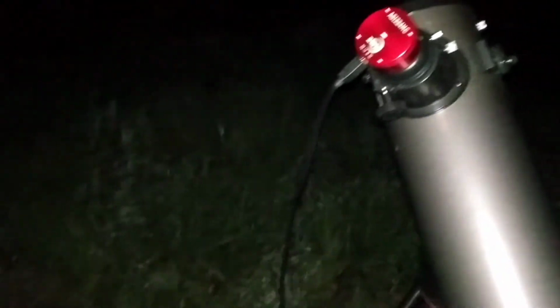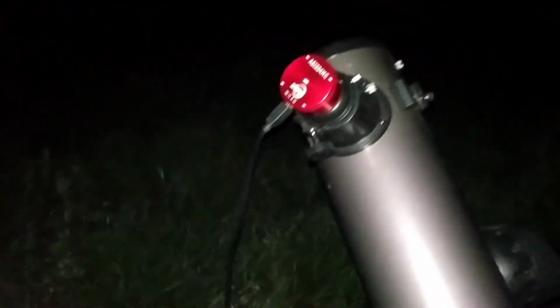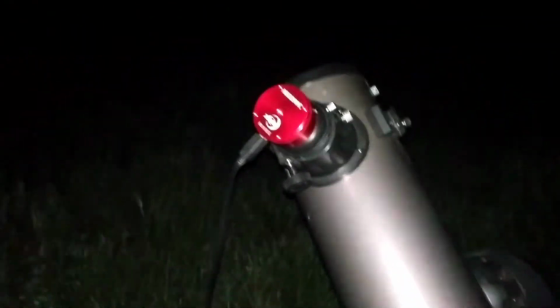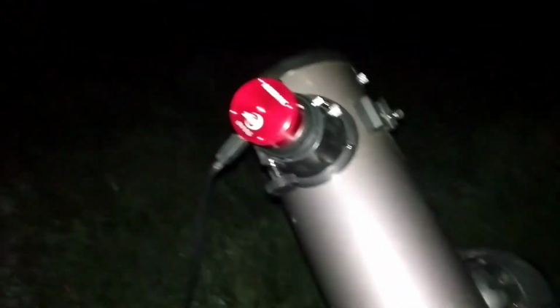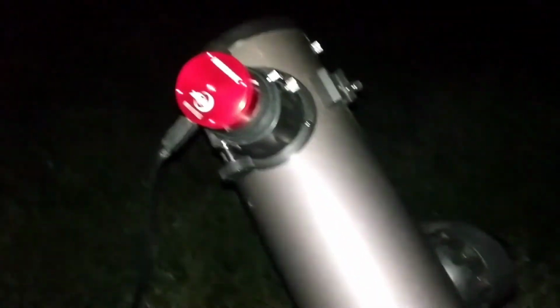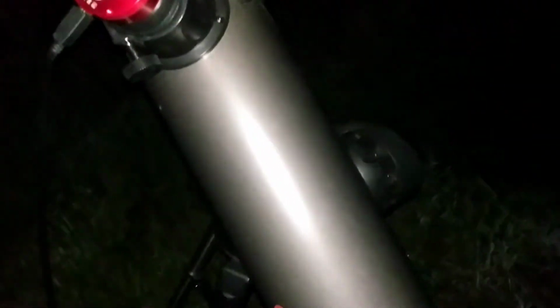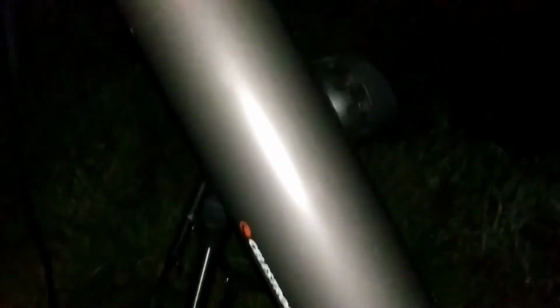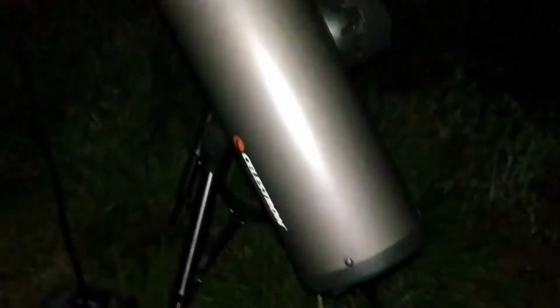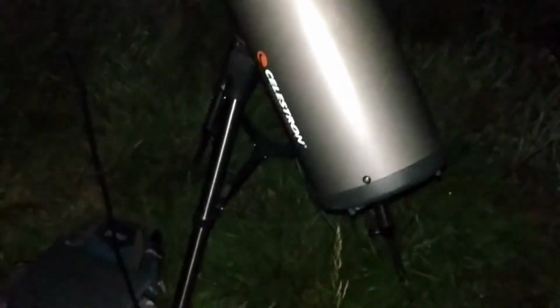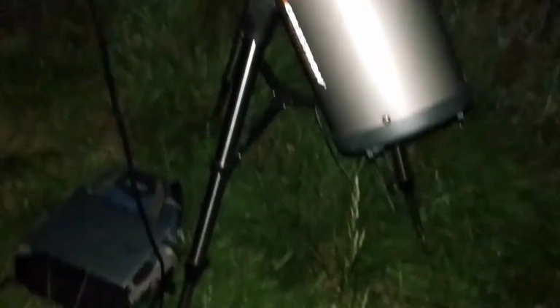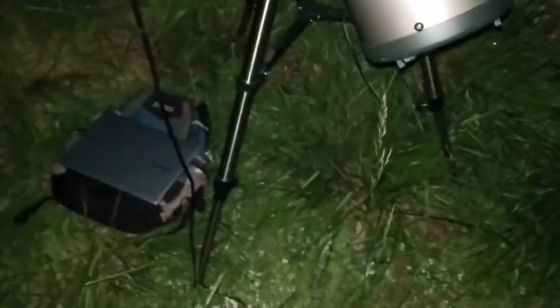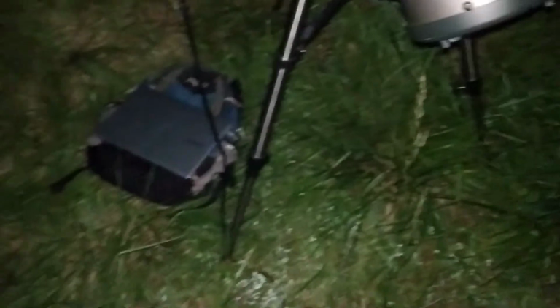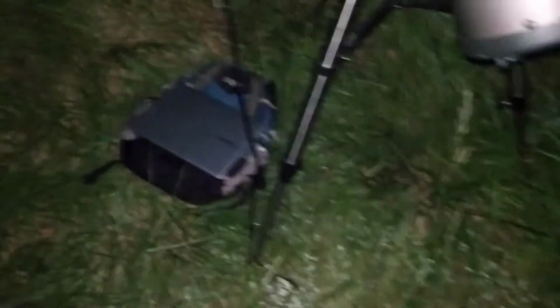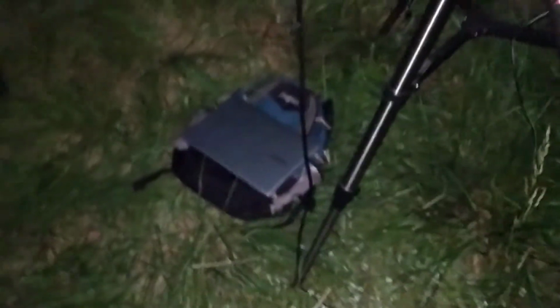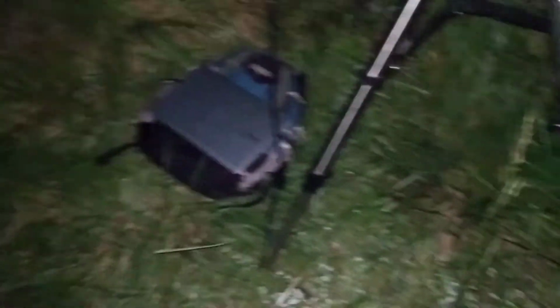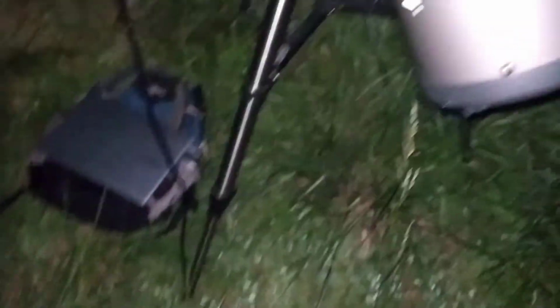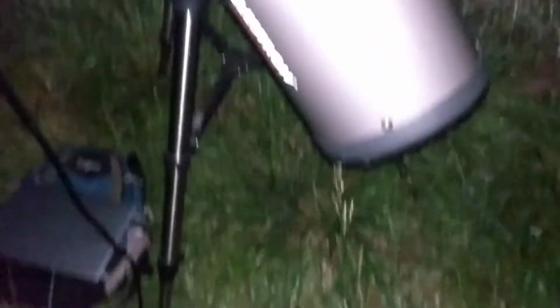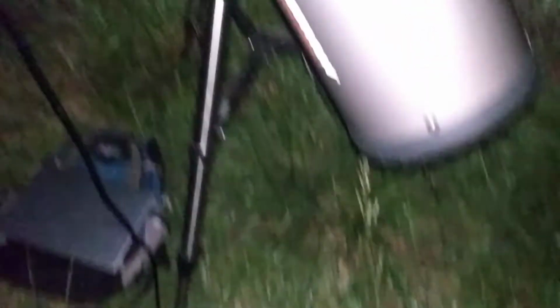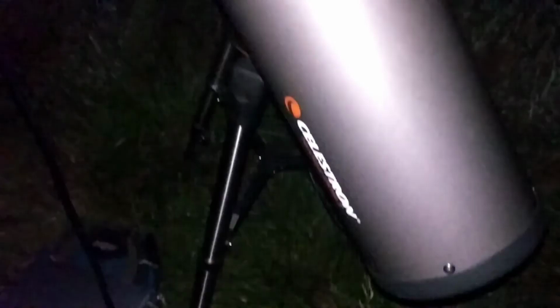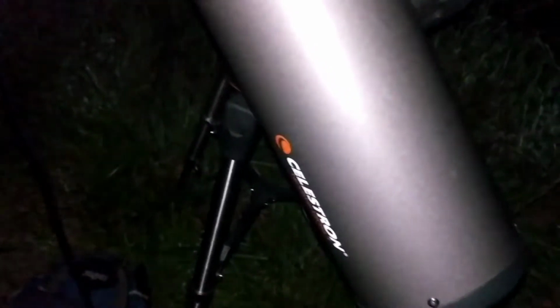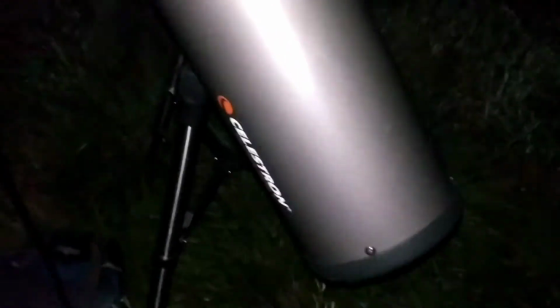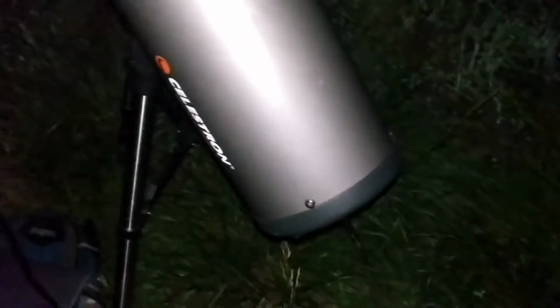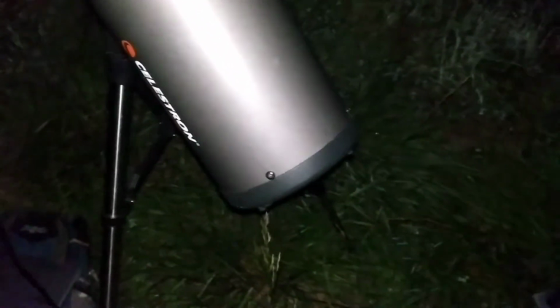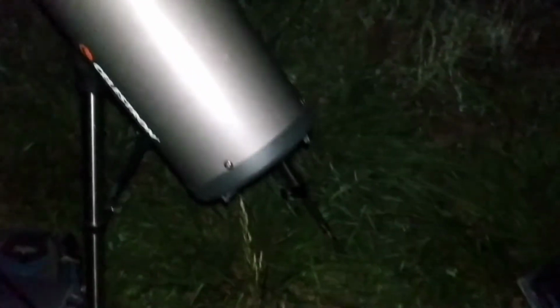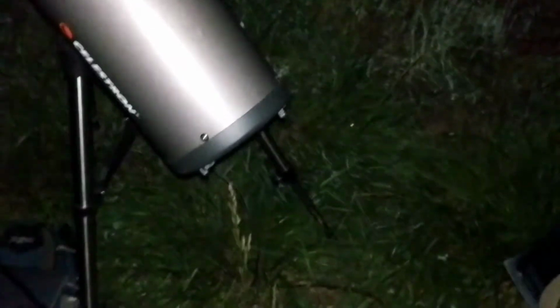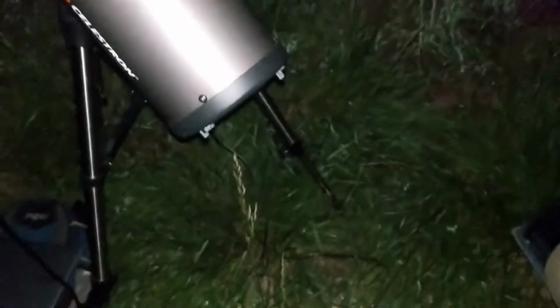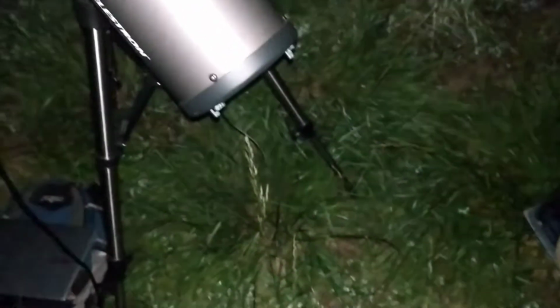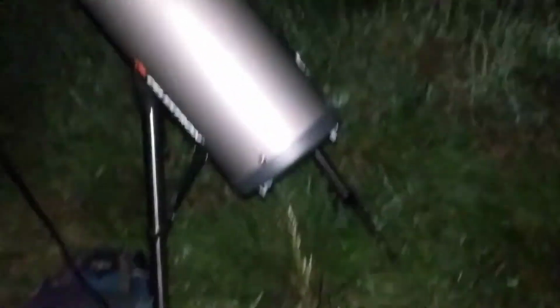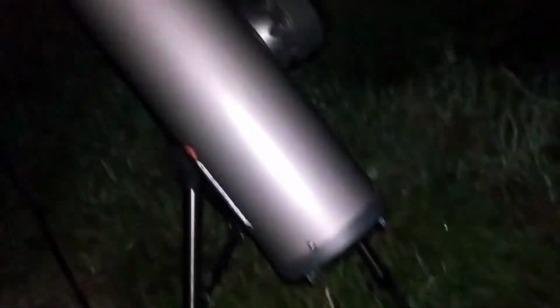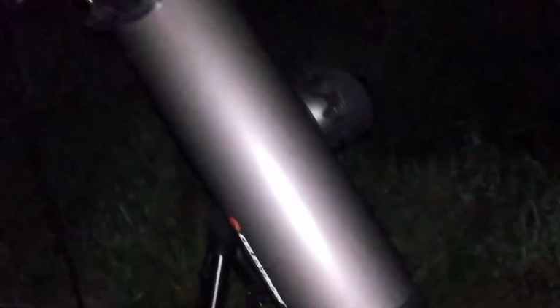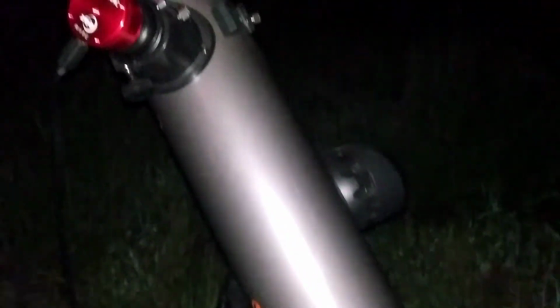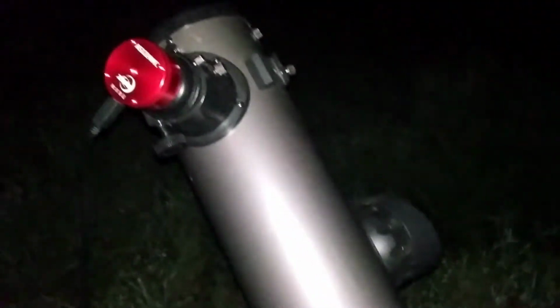Okay, this is my setup. This is after I got my pictures. I got pictures of the Sombrero Galaxy. I'll post them — I'll probably edit them in this video or just post them separately.